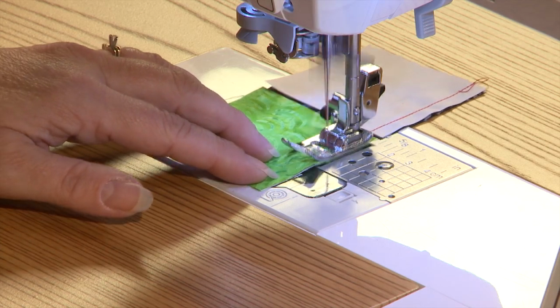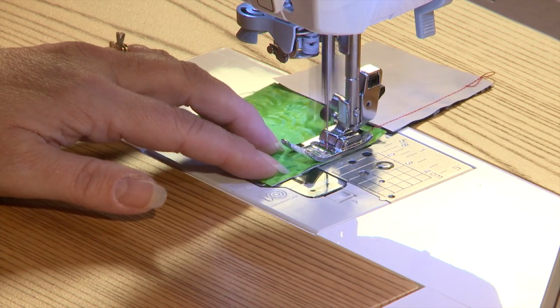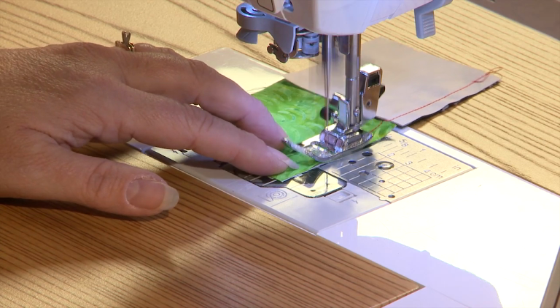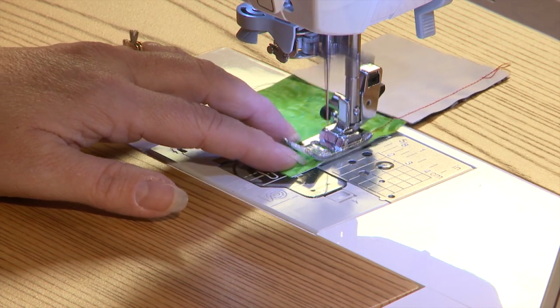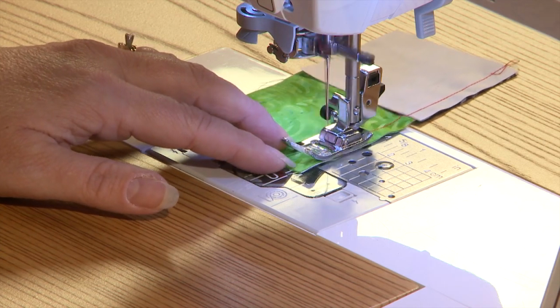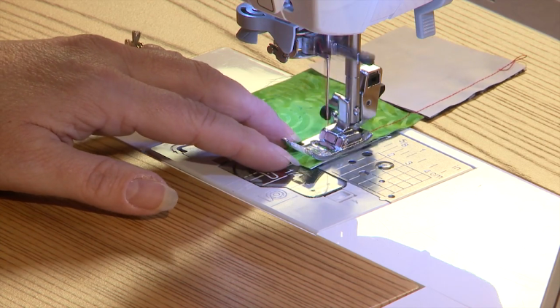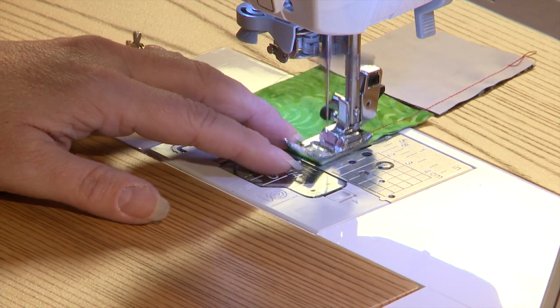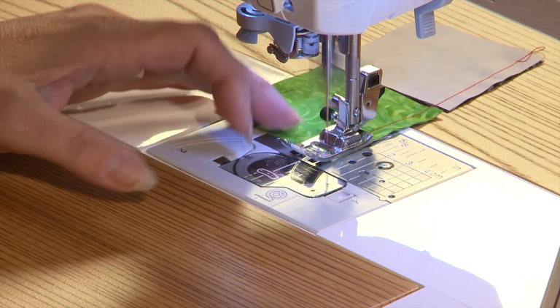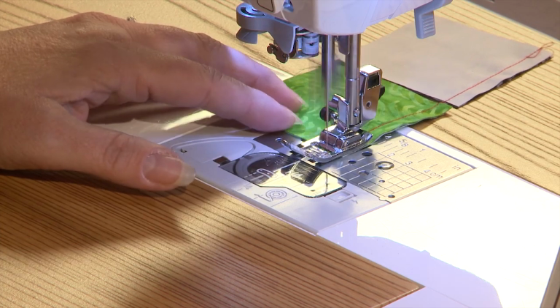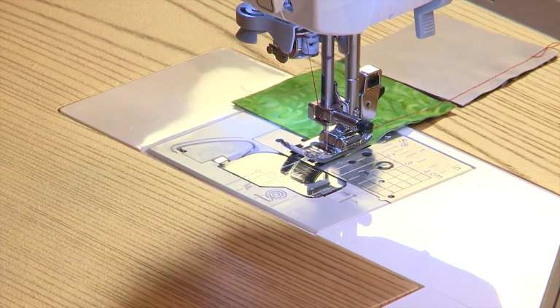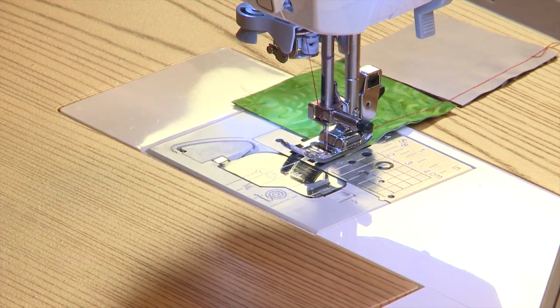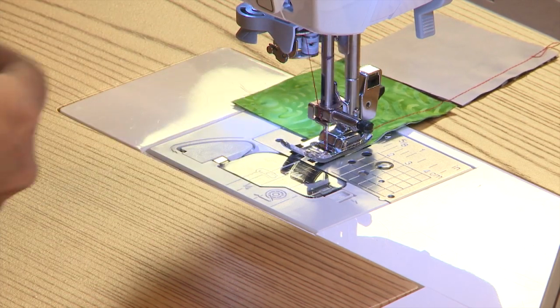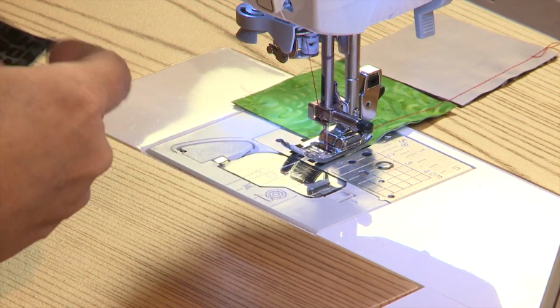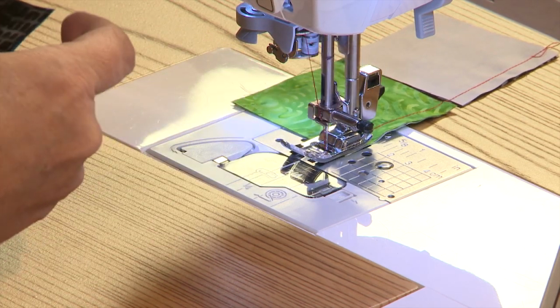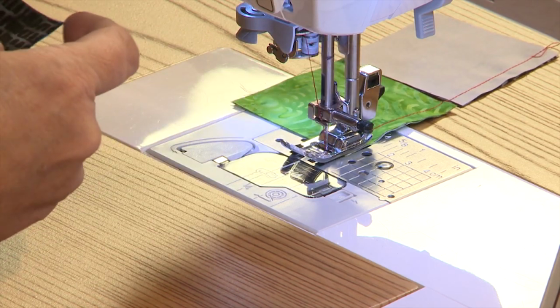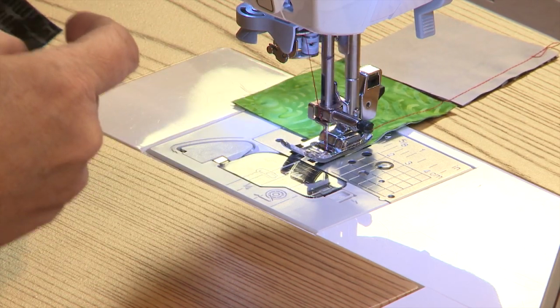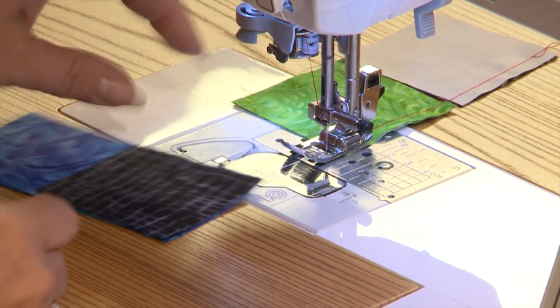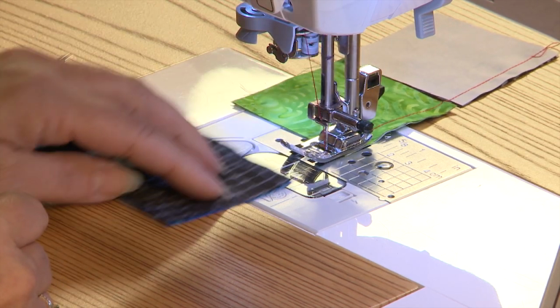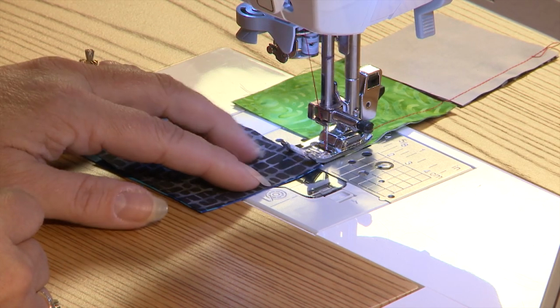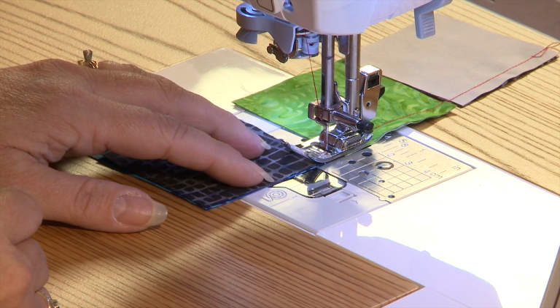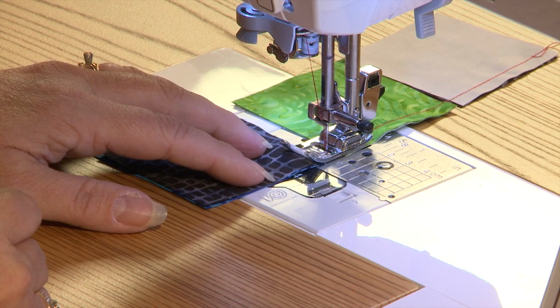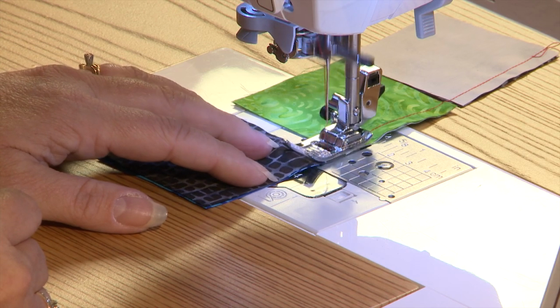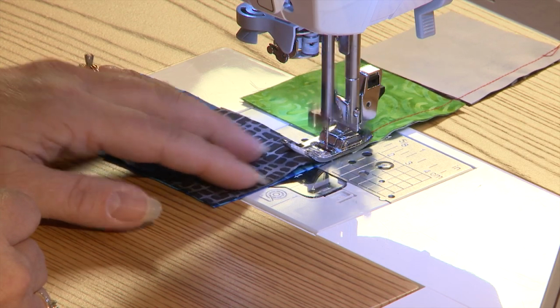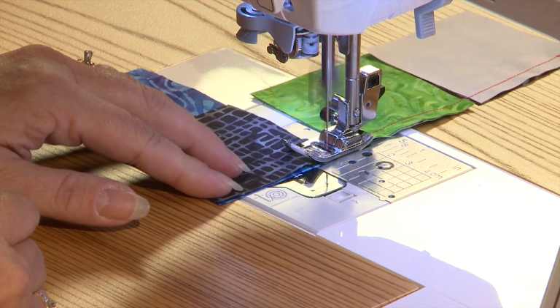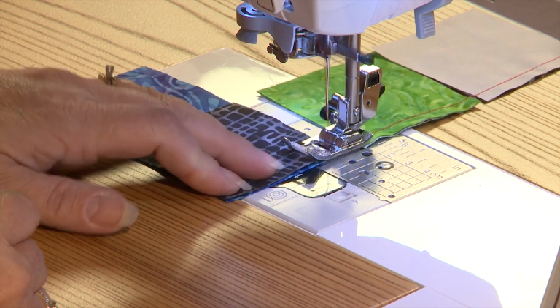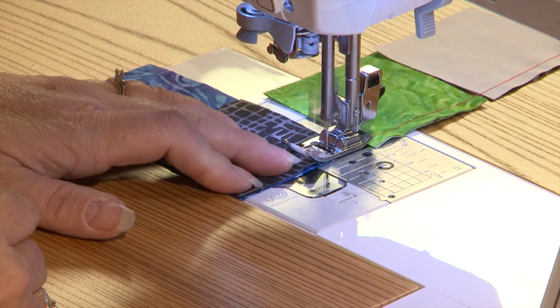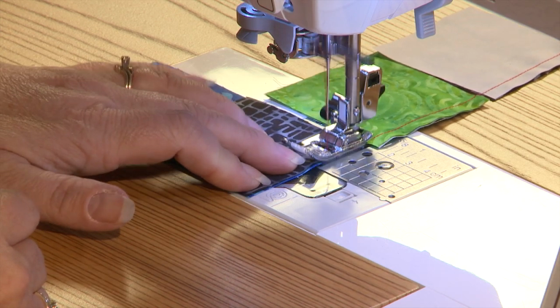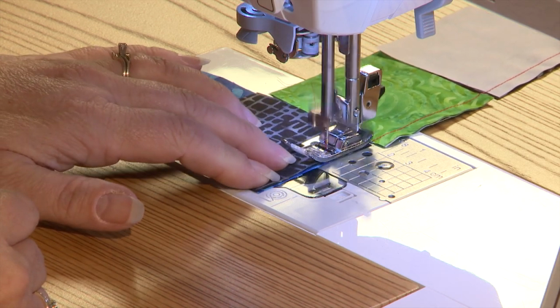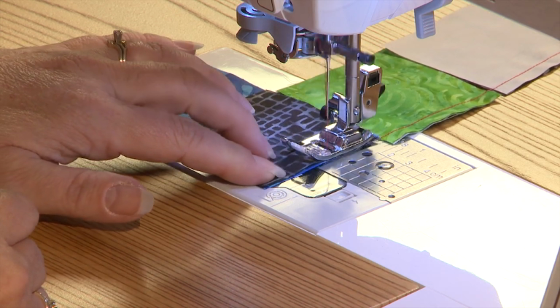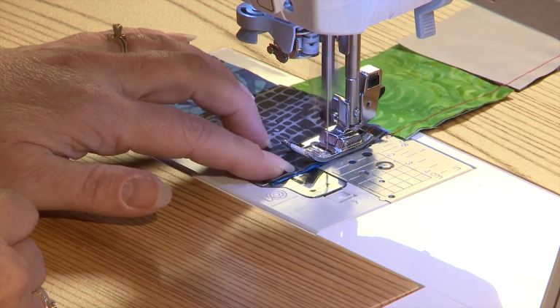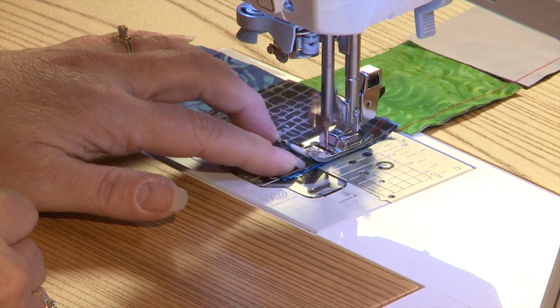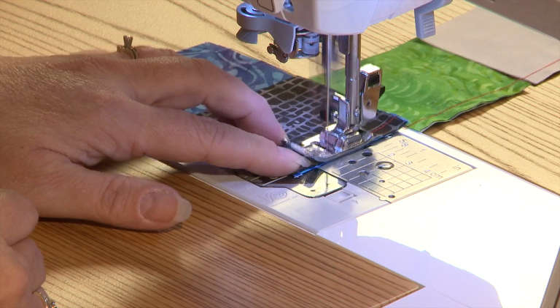A nice part about working with batiks is there's really no right or wrong side to the fabric — they're always right side up no matter what. Because of the dyeing process, both sides of the fabric are very colorful.